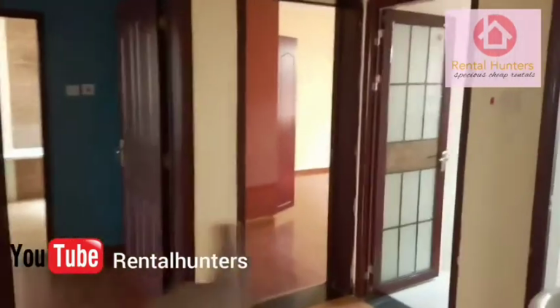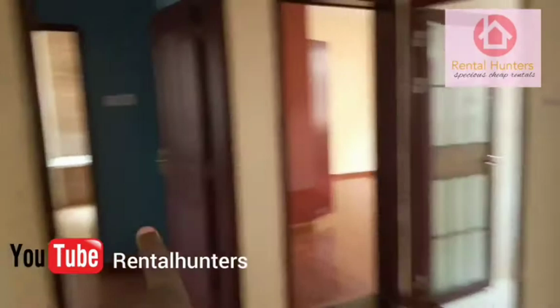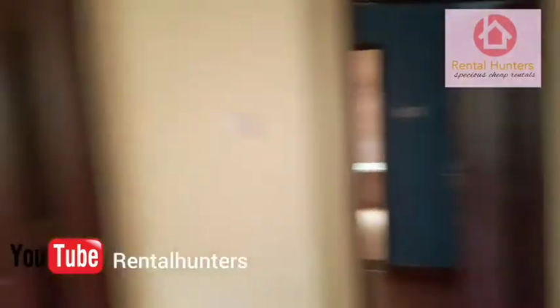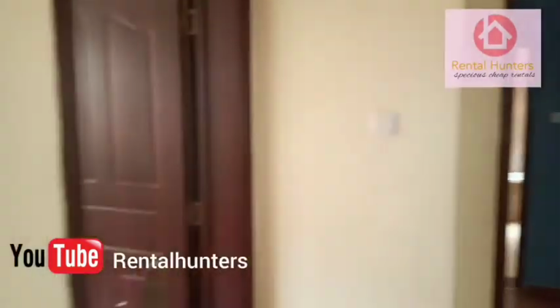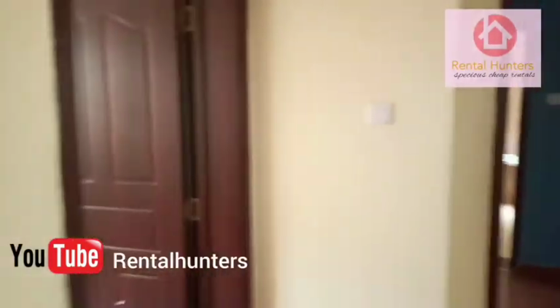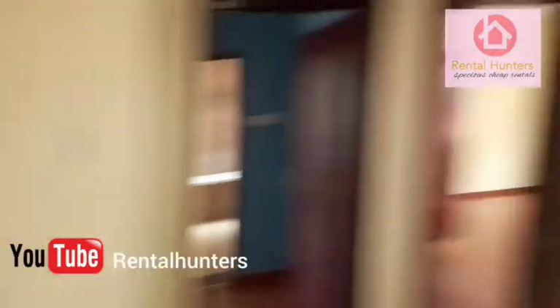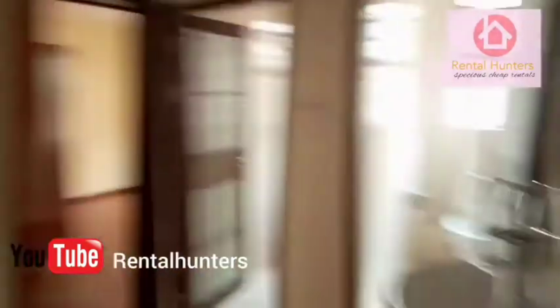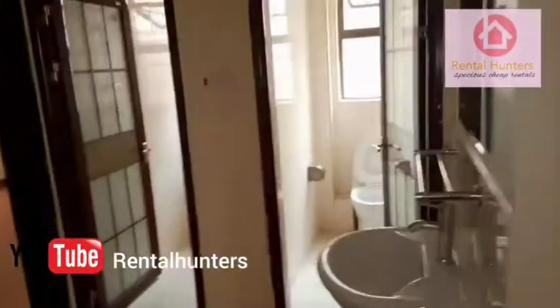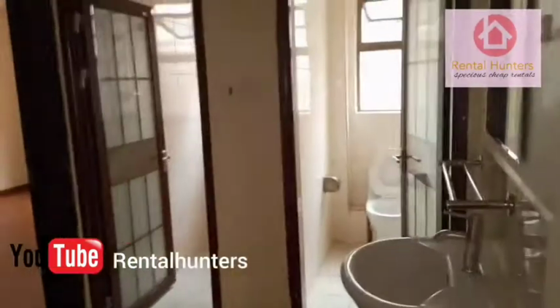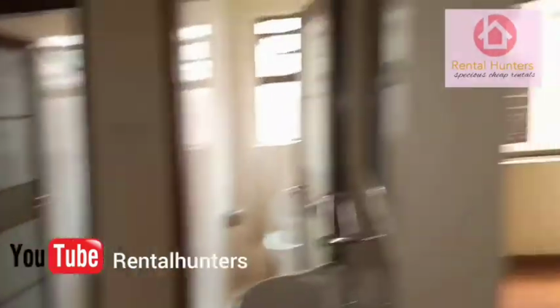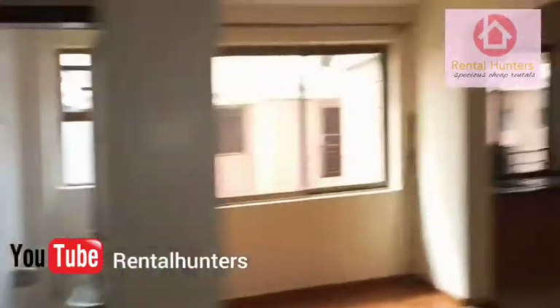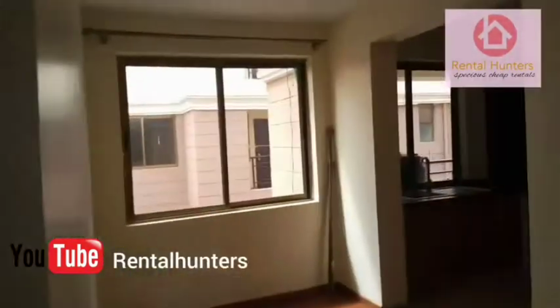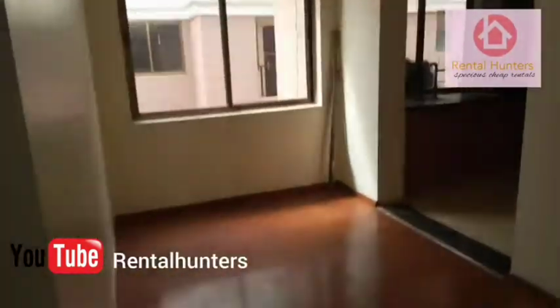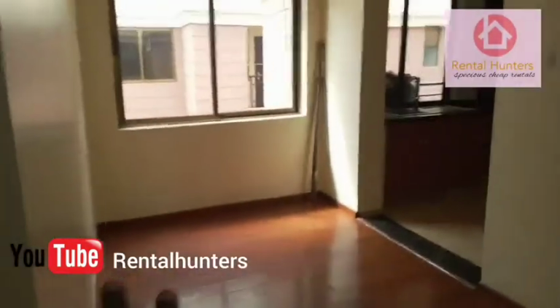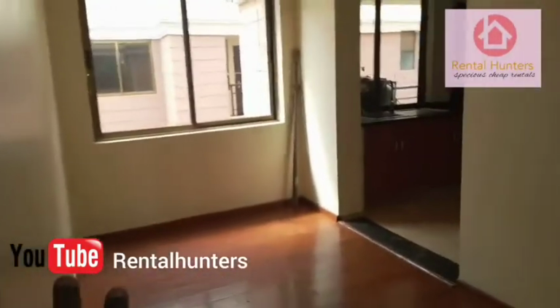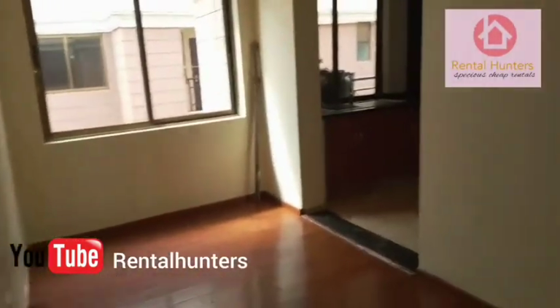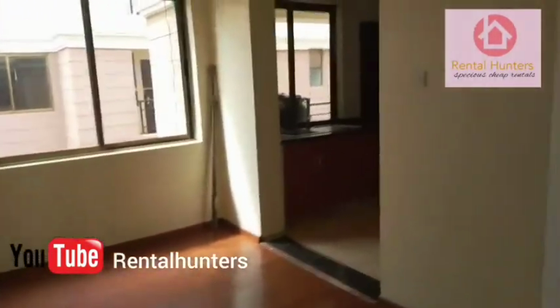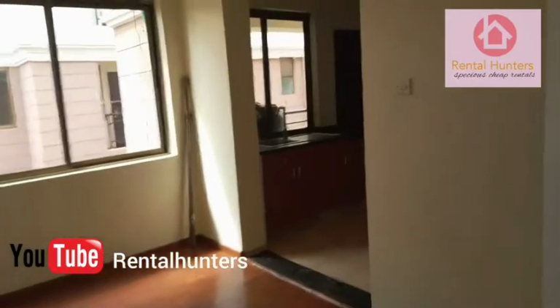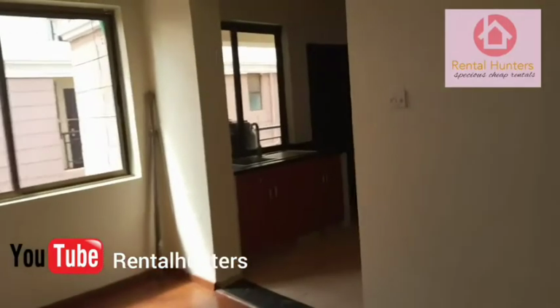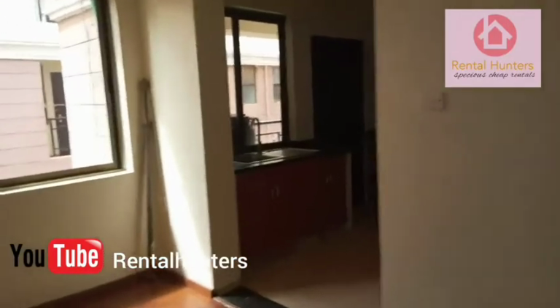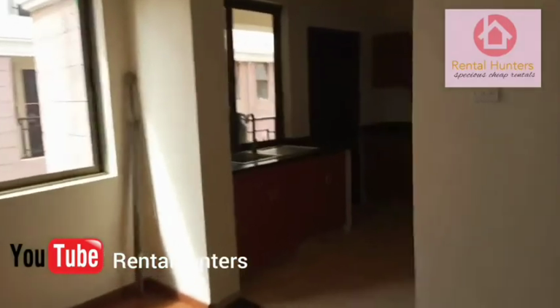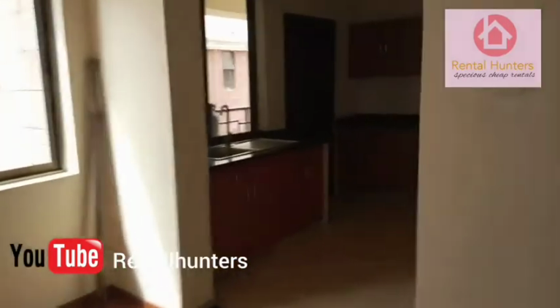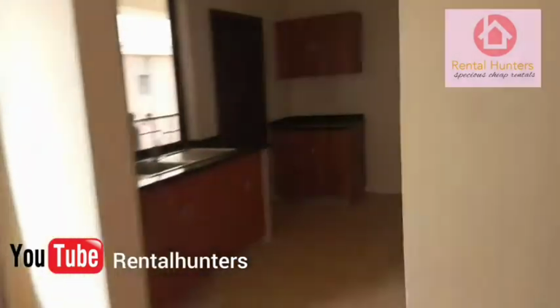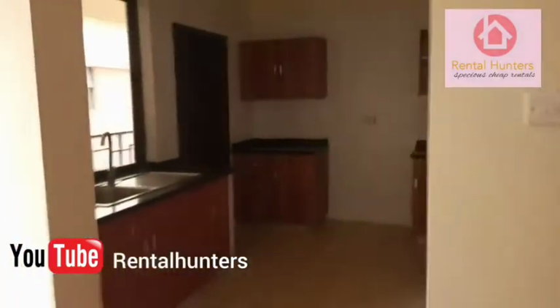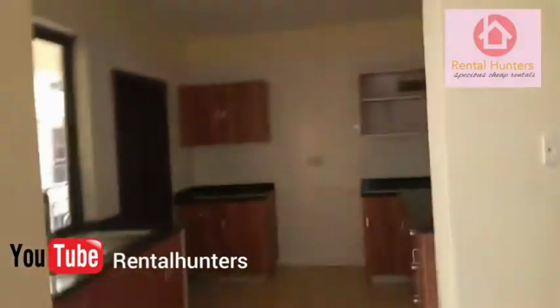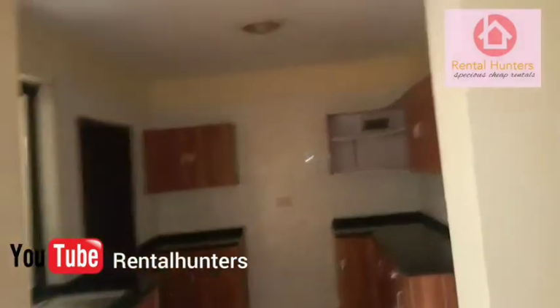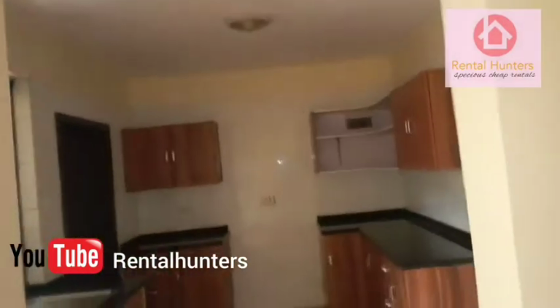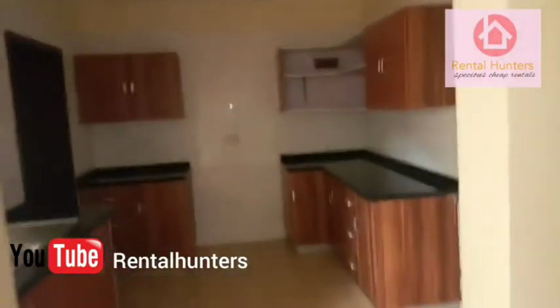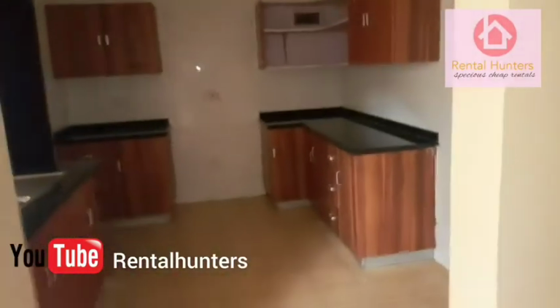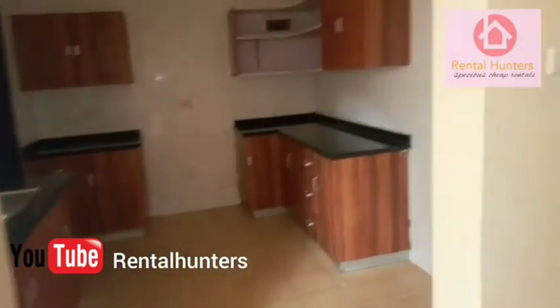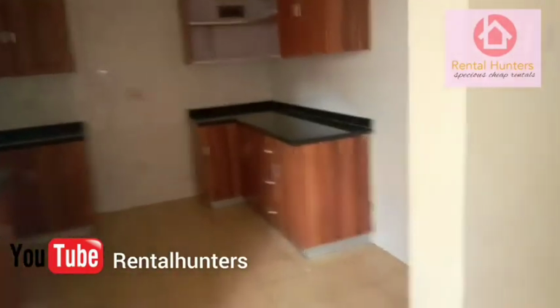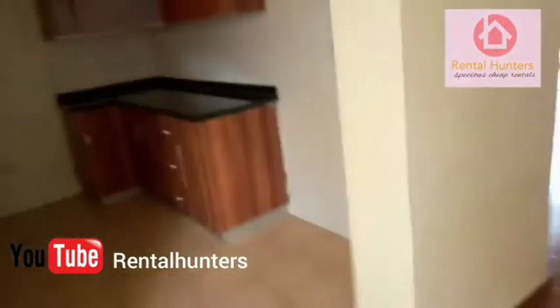One bedroom, two bedroom, three bedroom, and the washroom. And then there is another space here which can be a dining area.